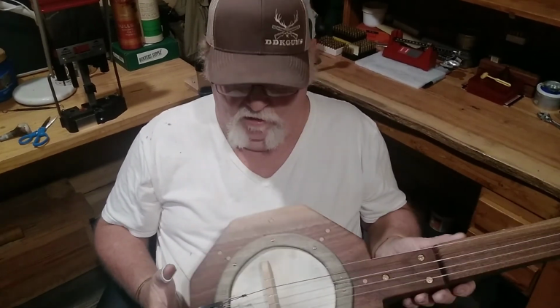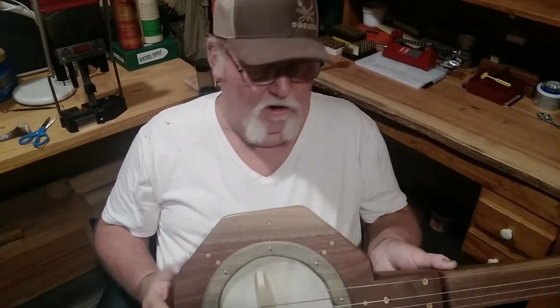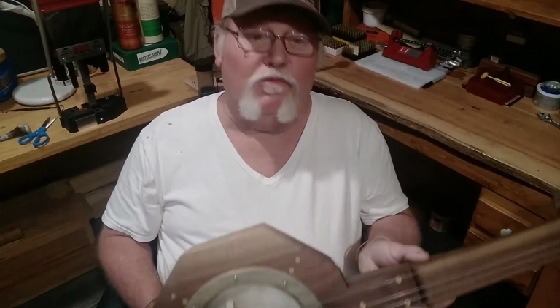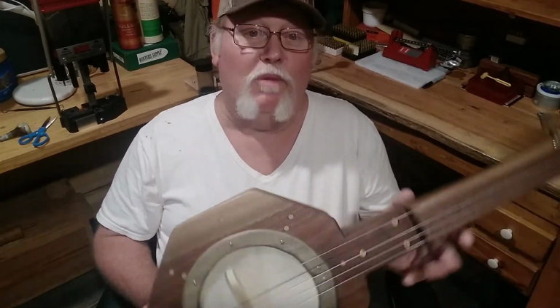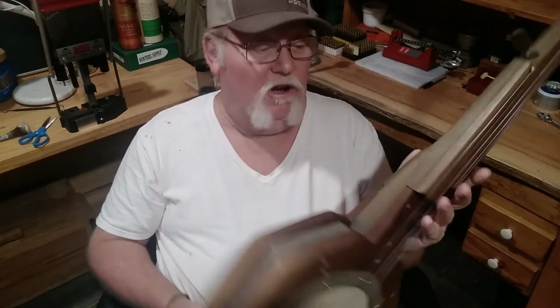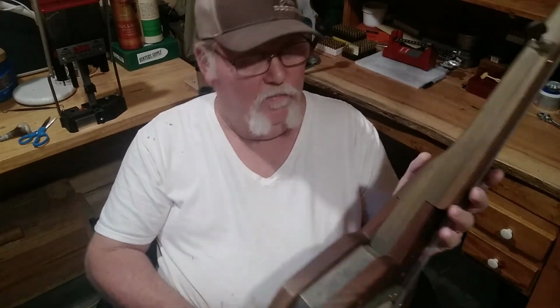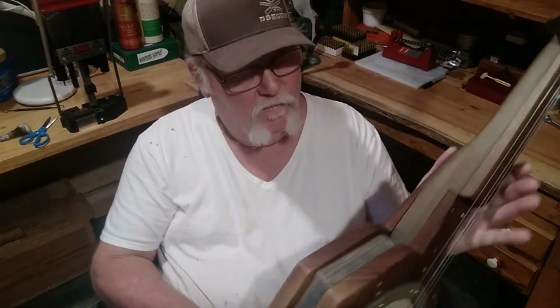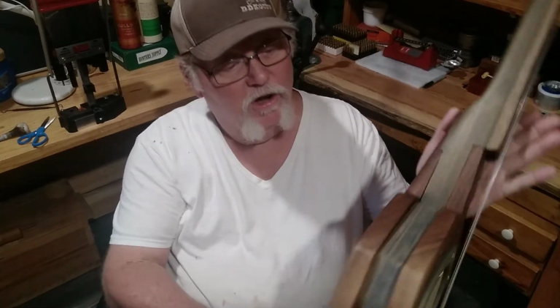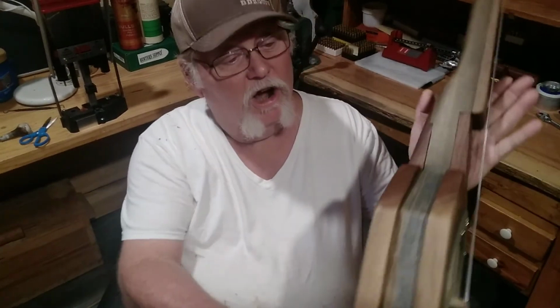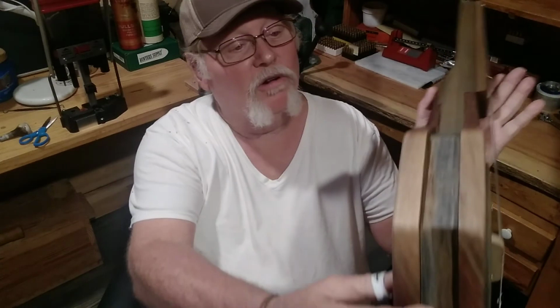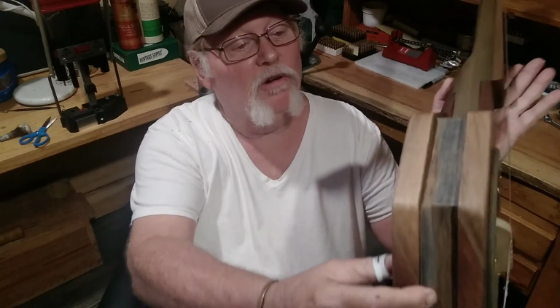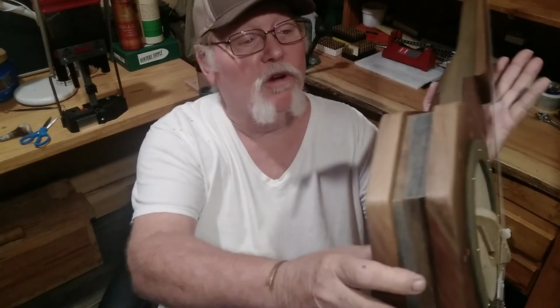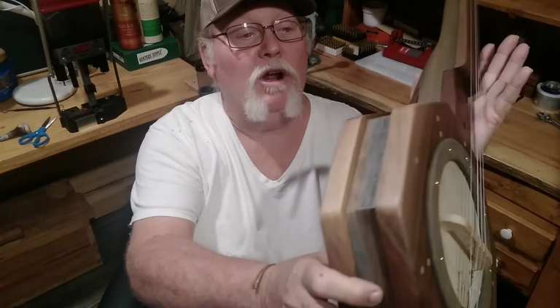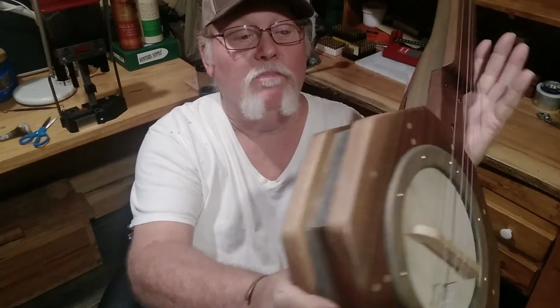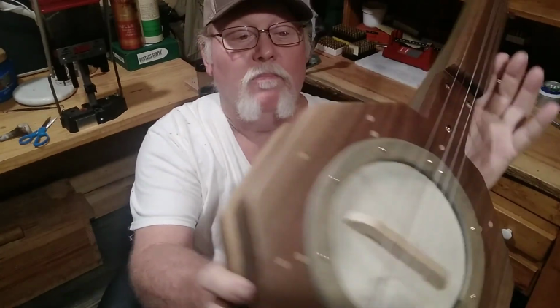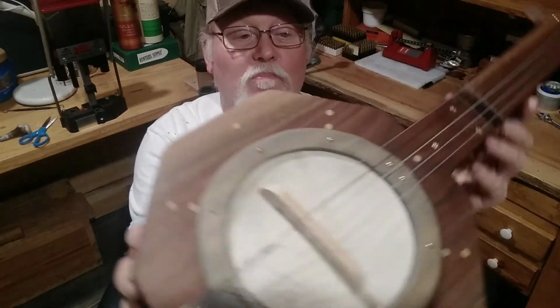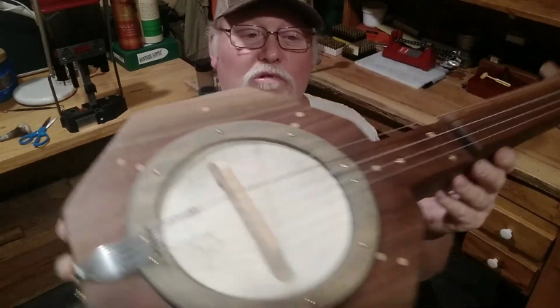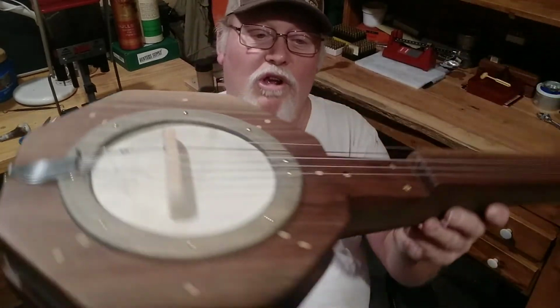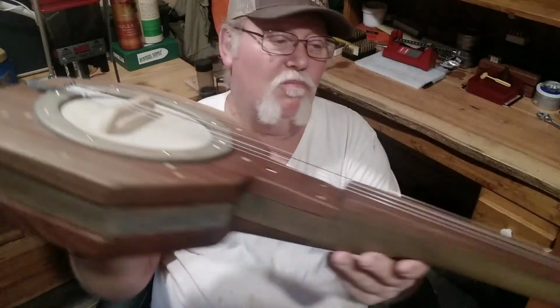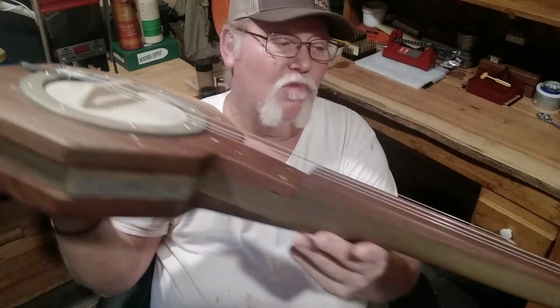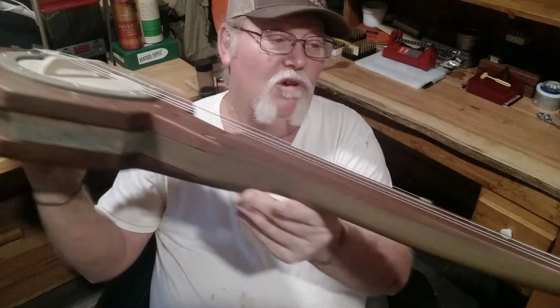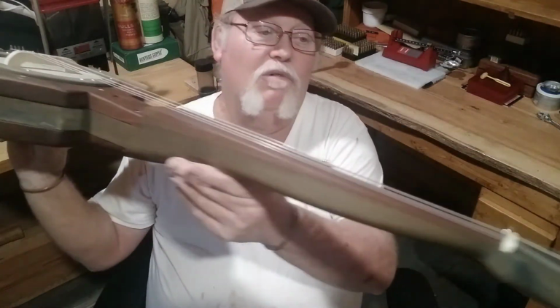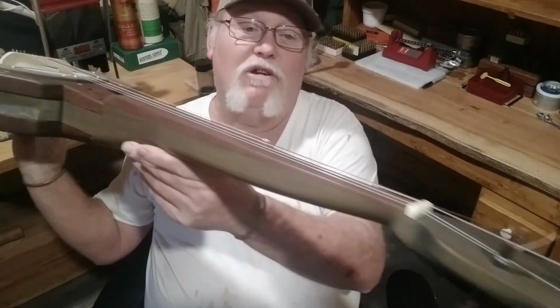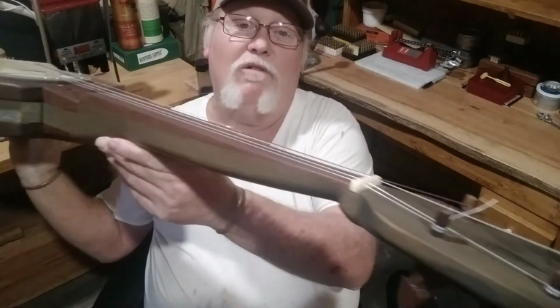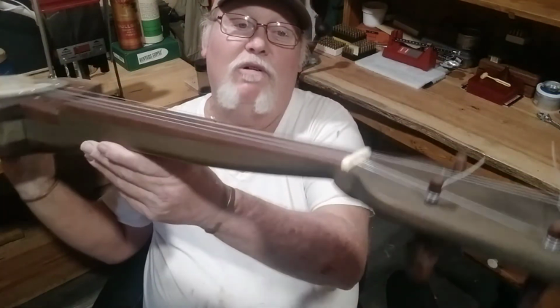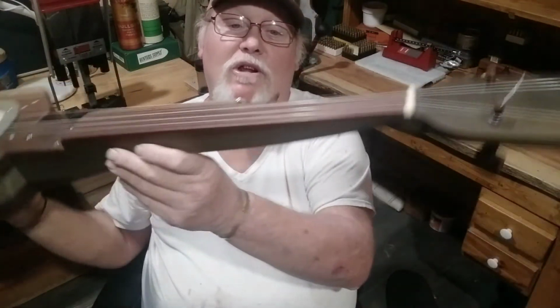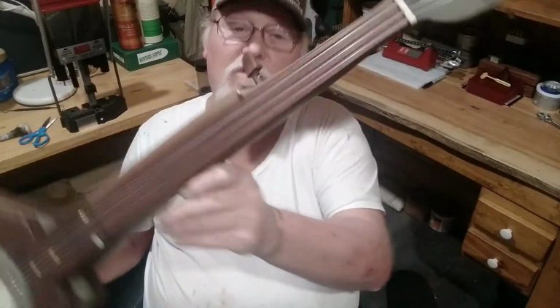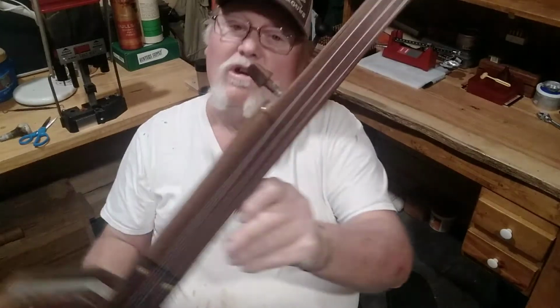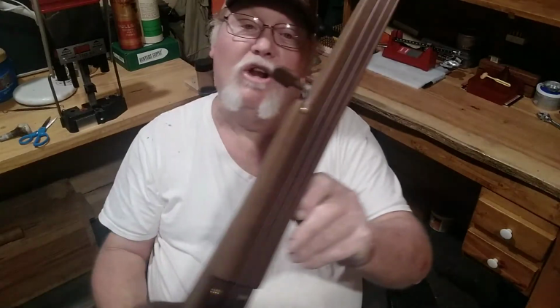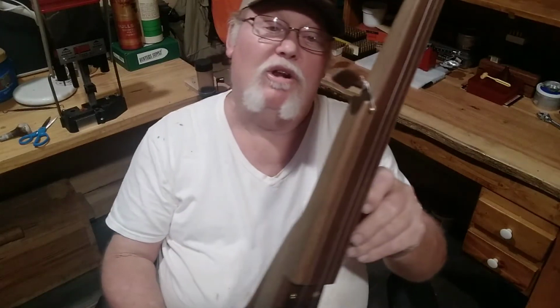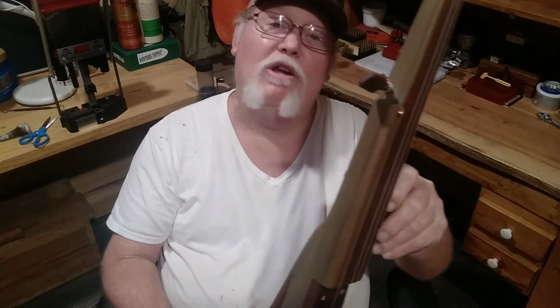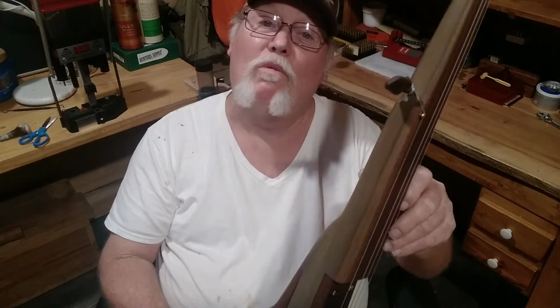It was fun making it. I thought it turned out real pretty. Nothing else — if I get tired of fooling with it, it'll look good hanging up on the wall.